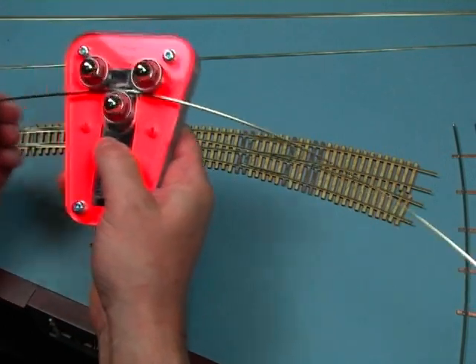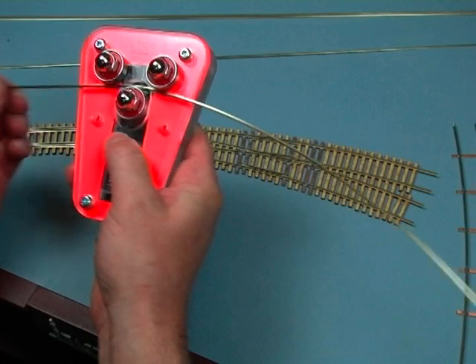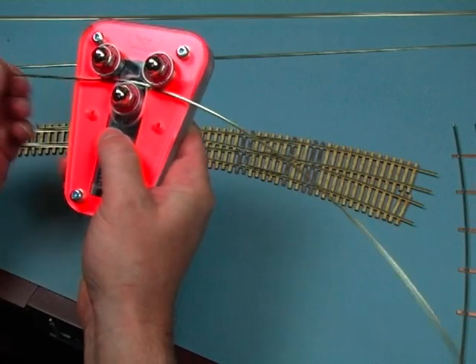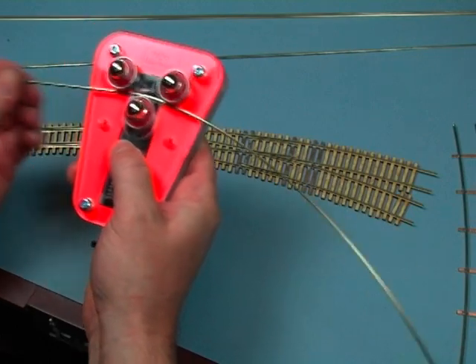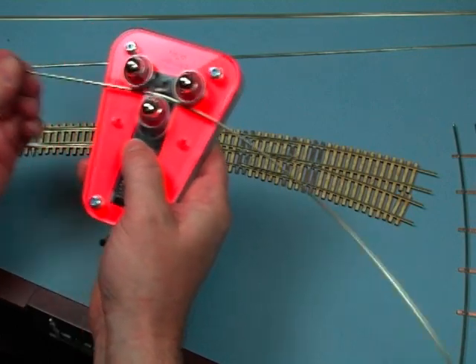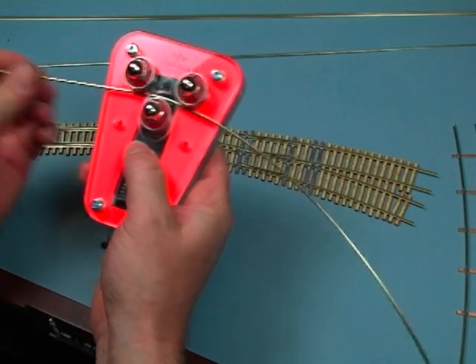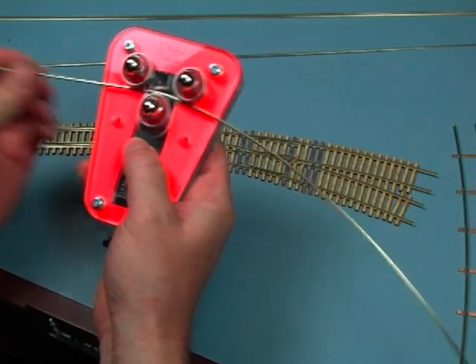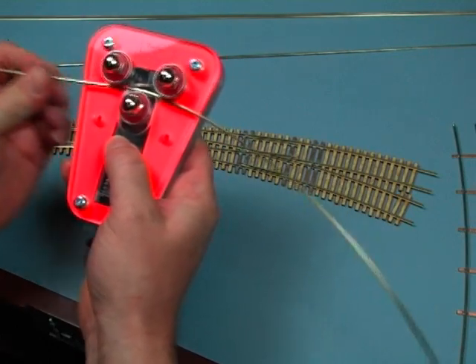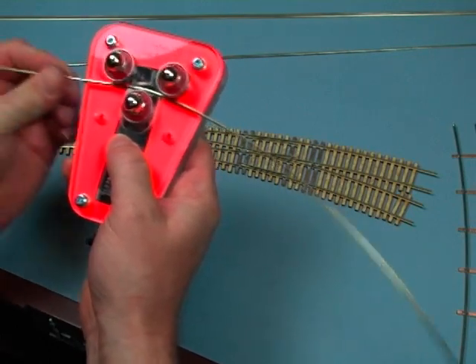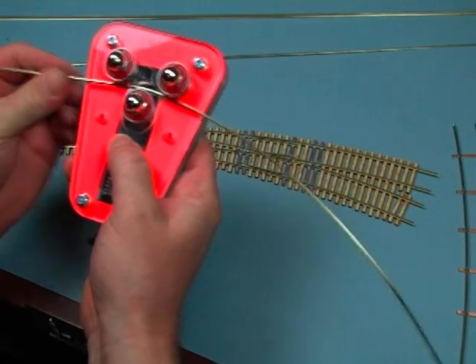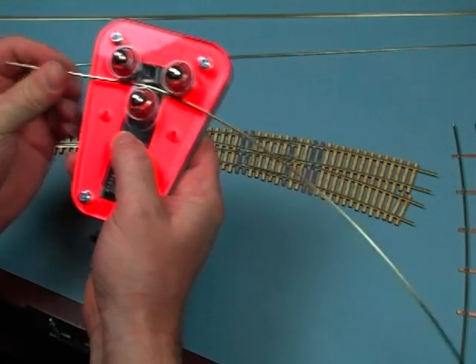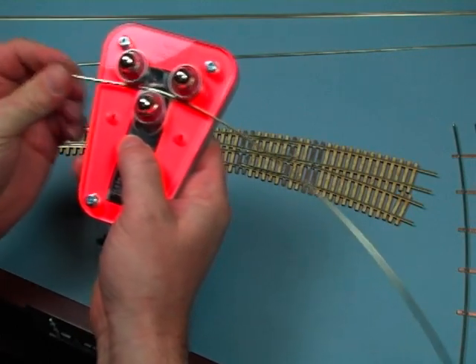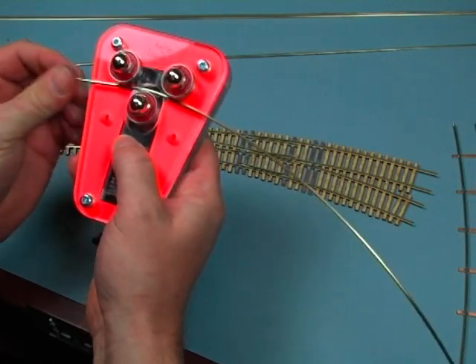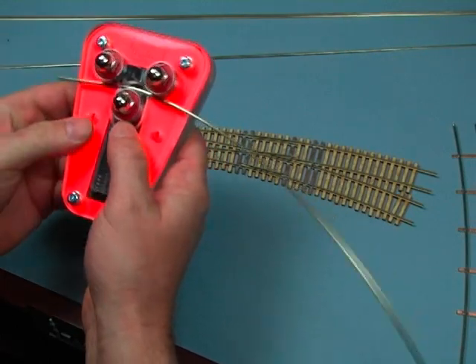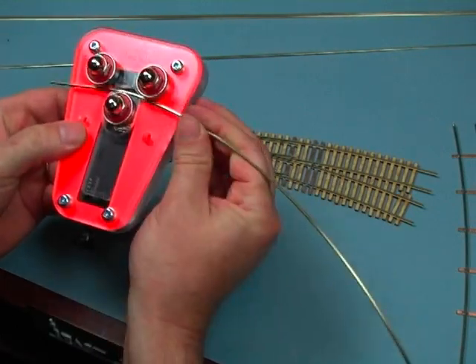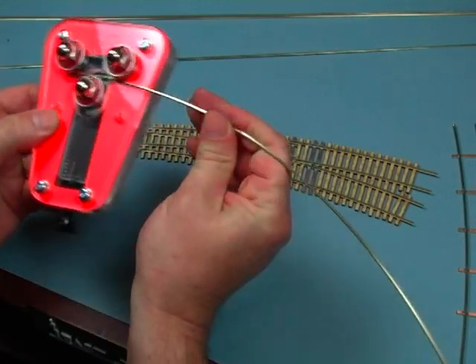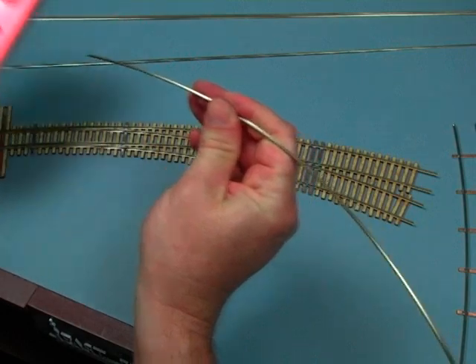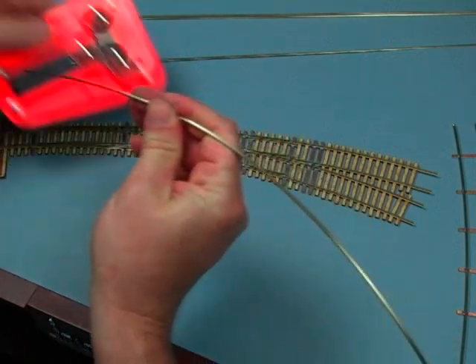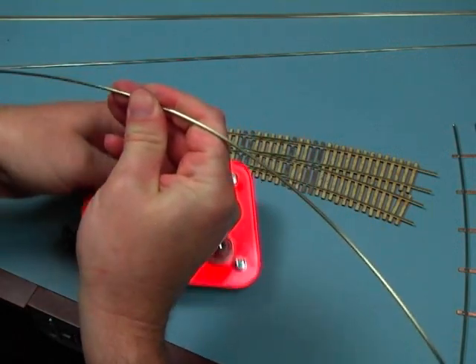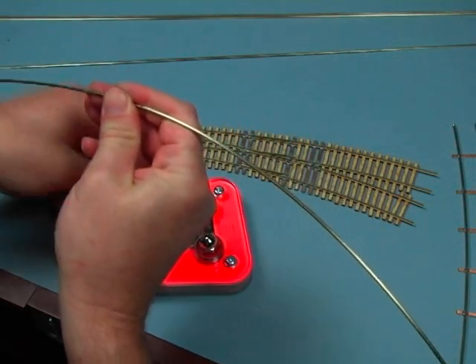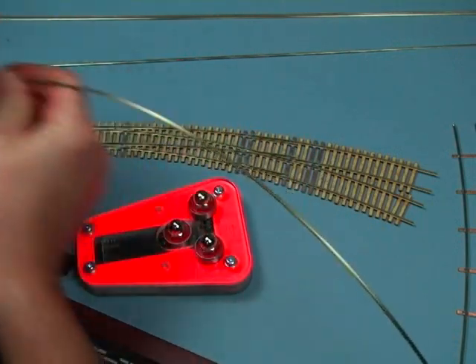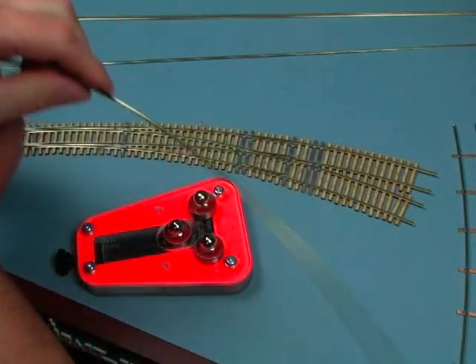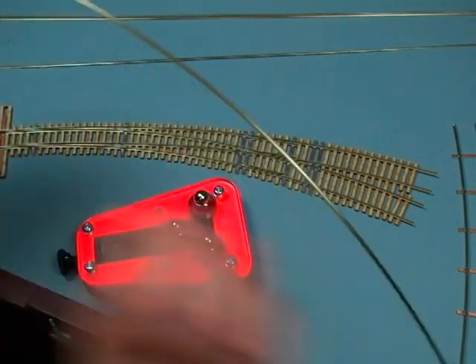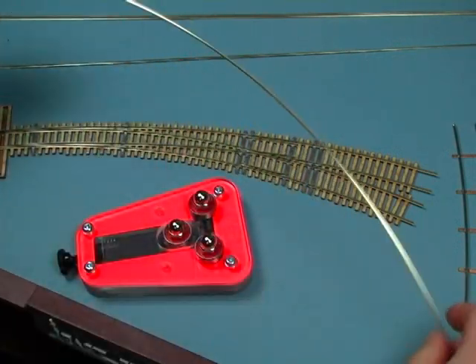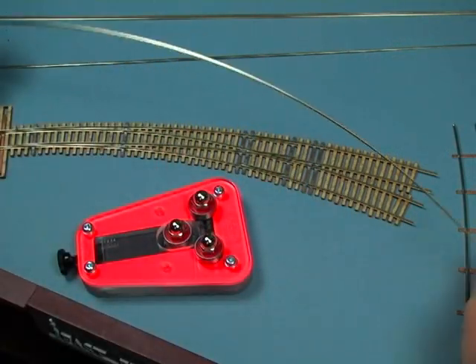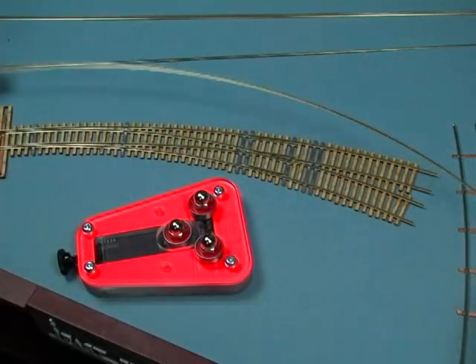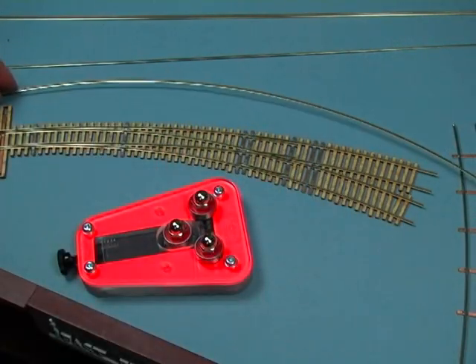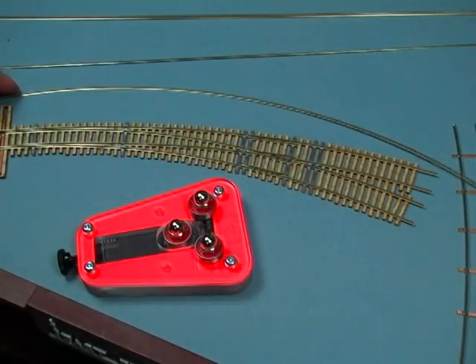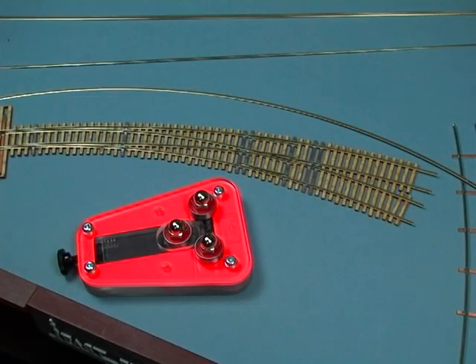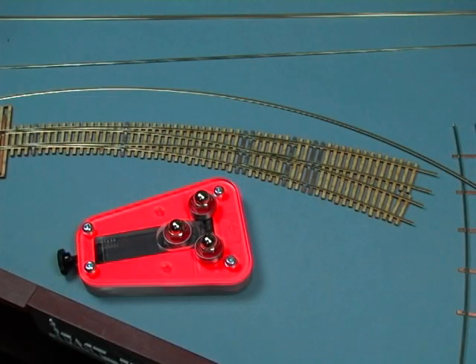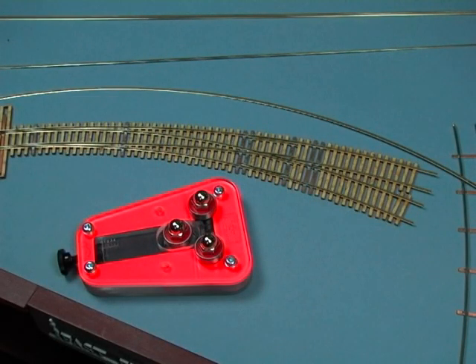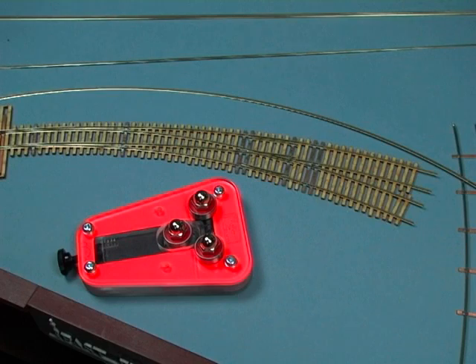I'm just going to feed the whole piece through — this is a full 36-inch piece of rail. Pull that a little bit out of the end, and you can see there's a nice consistent arc on that rail.